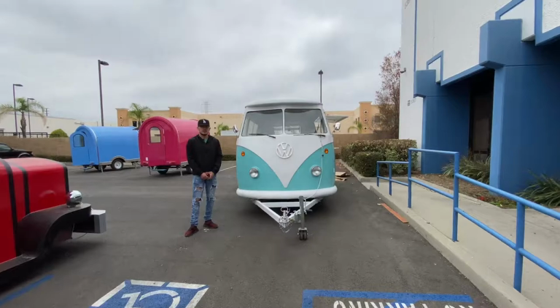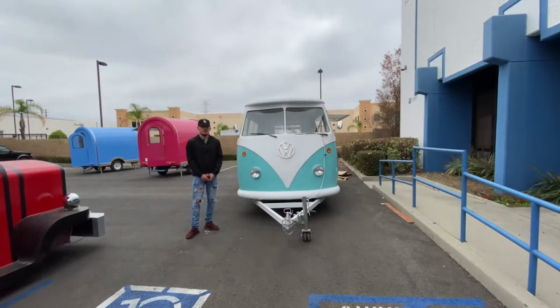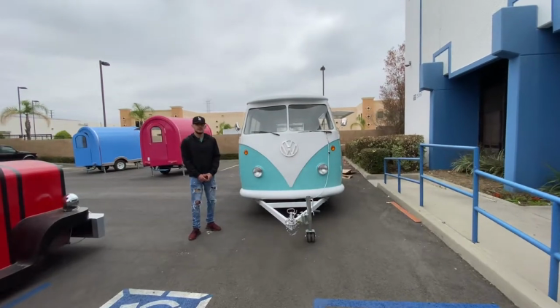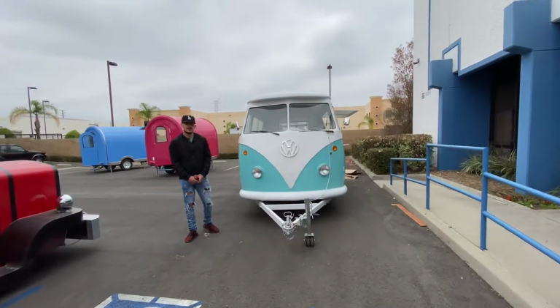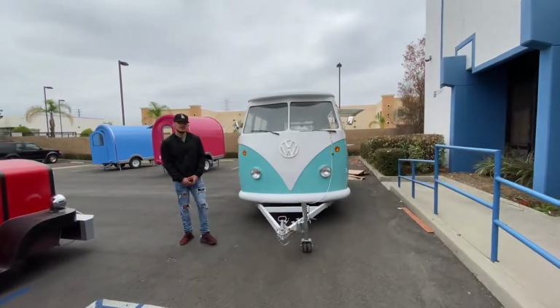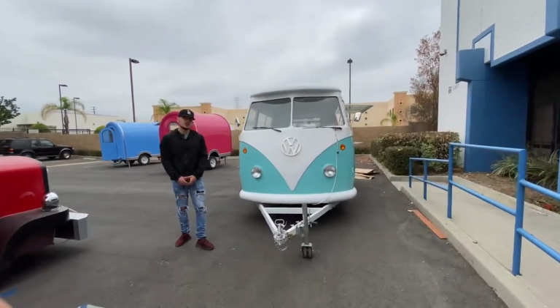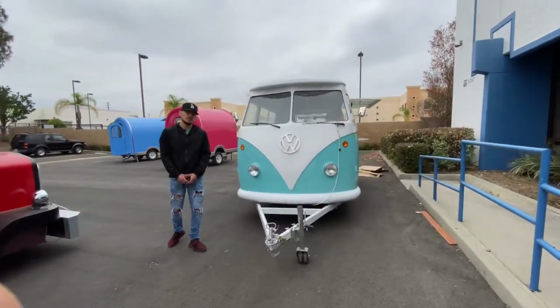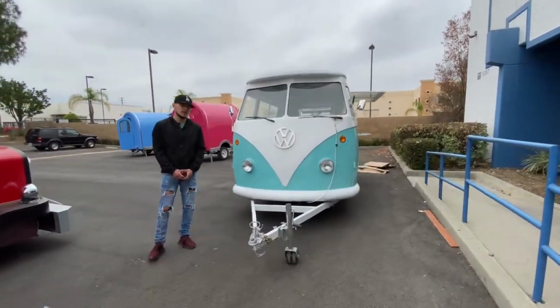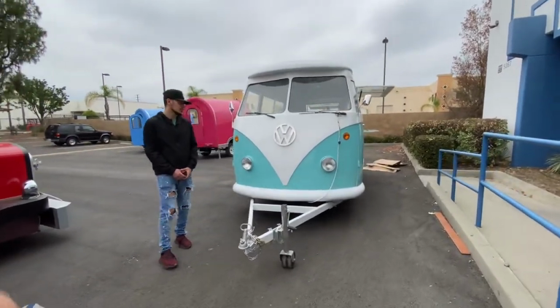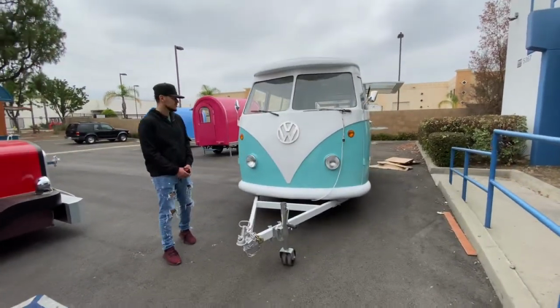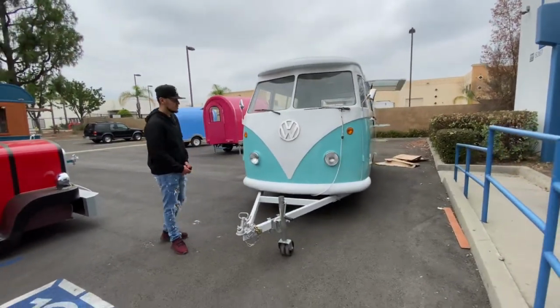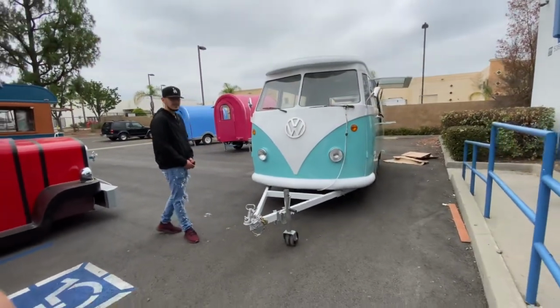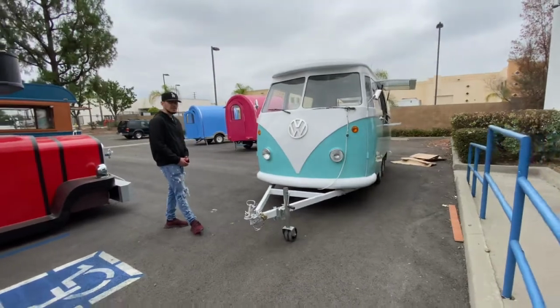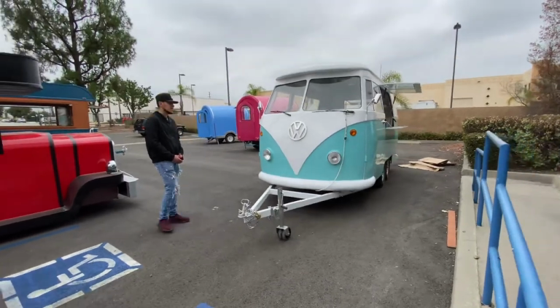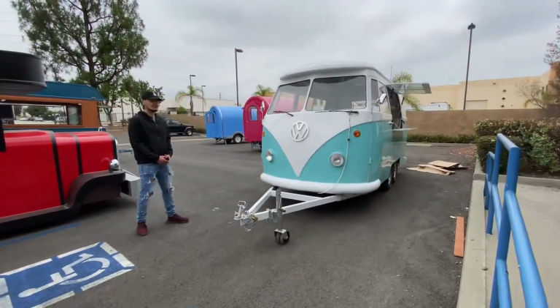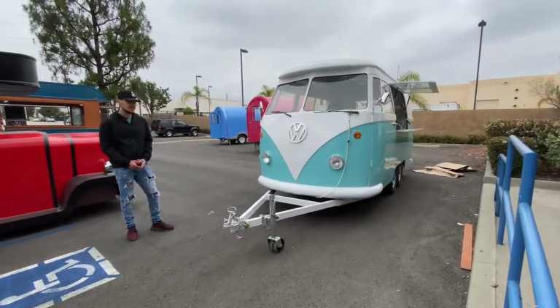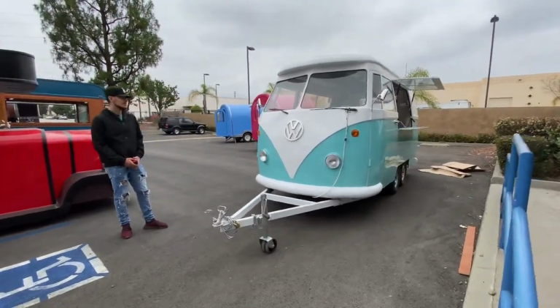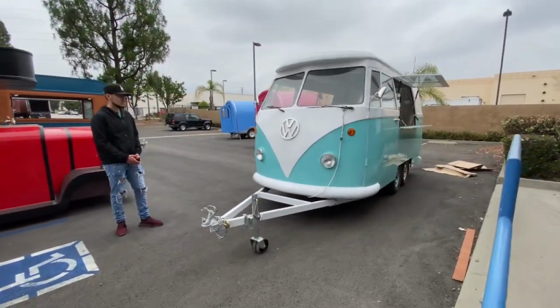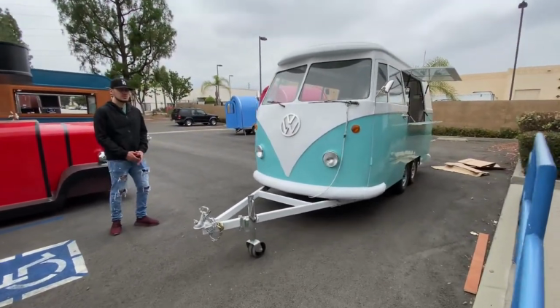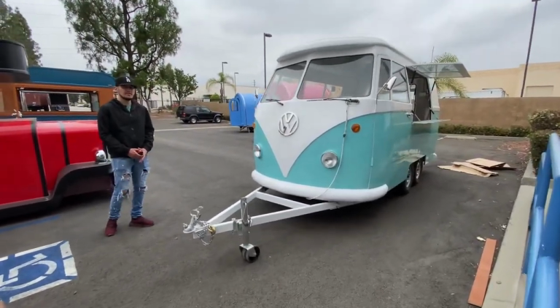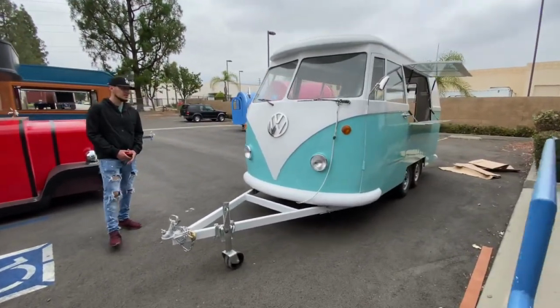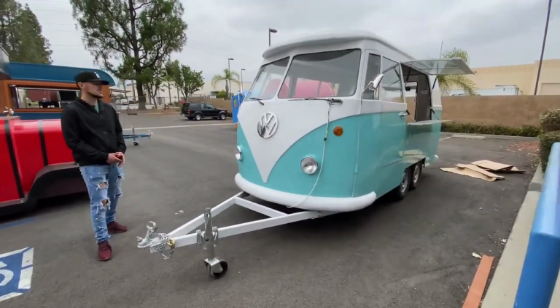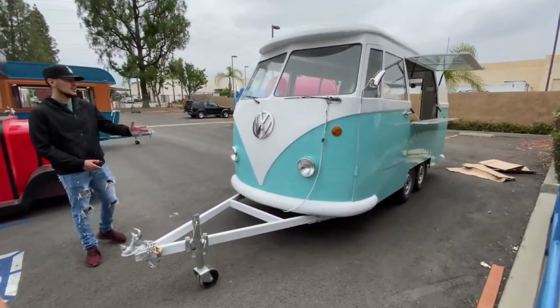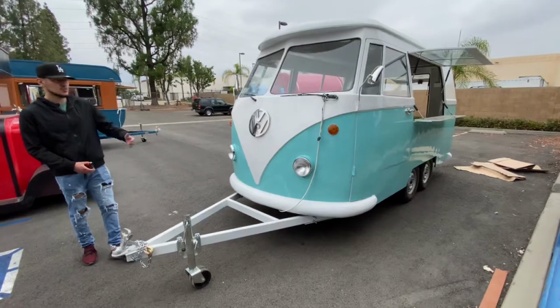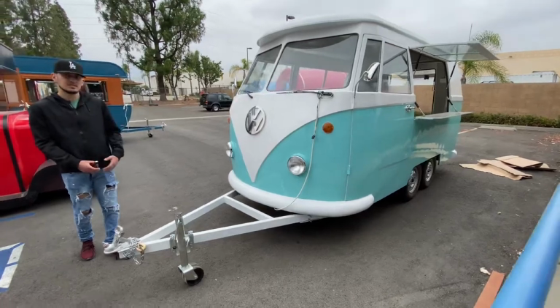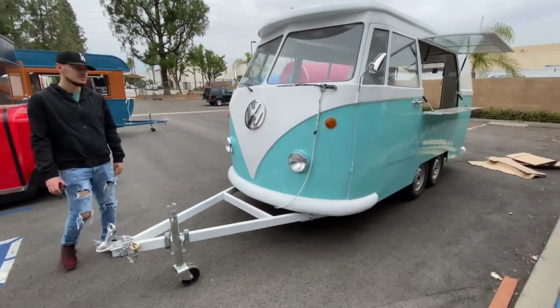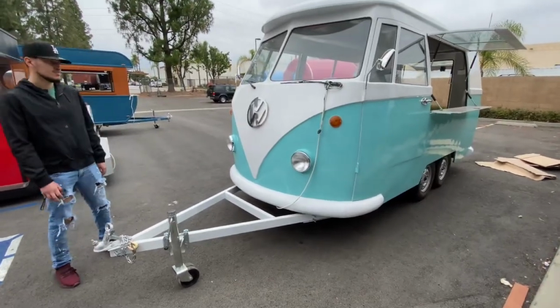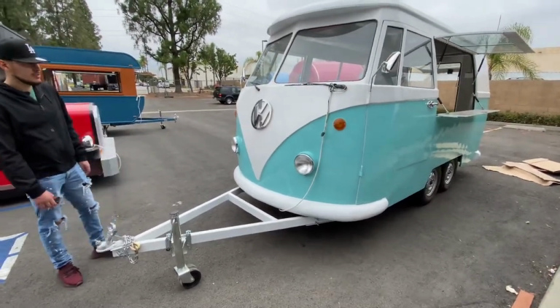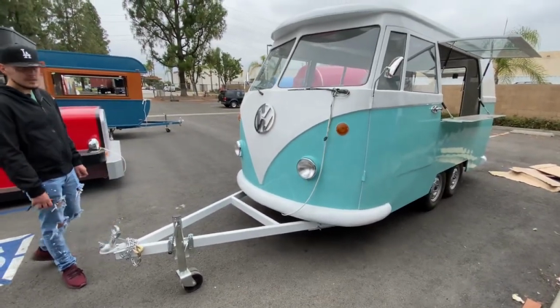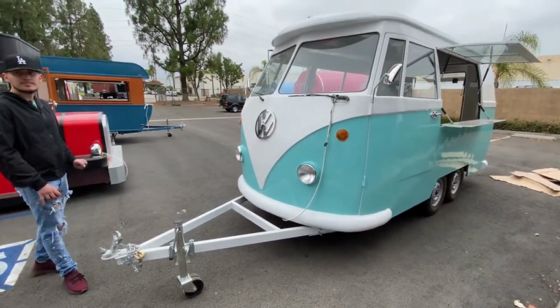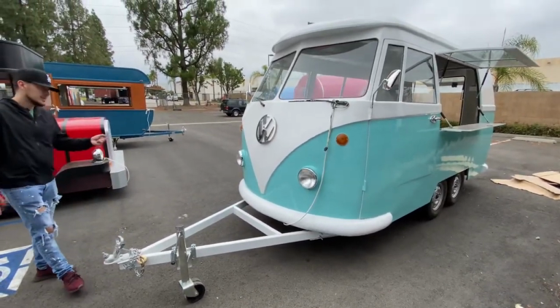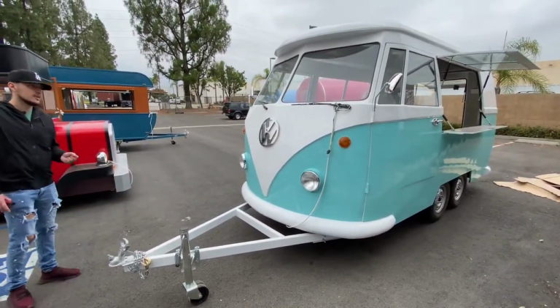Hello everybody, today we're going to go ahead and demonstrate one of our brand new units. You're going to be looking at one of our many trailers we have available. This is going to be our Volkswagen-style food trailer, vending trailer.